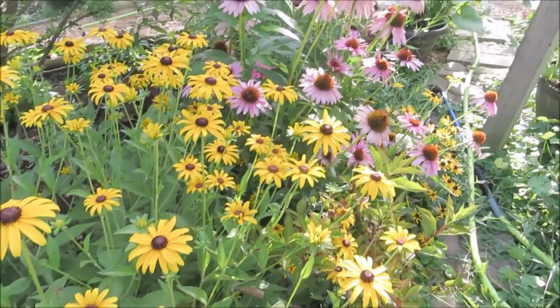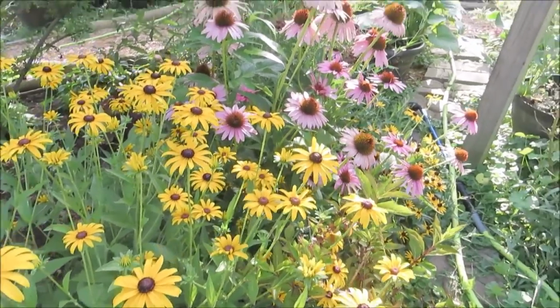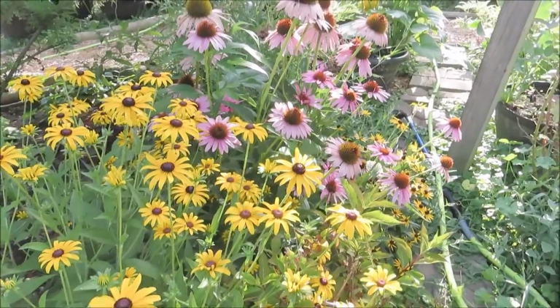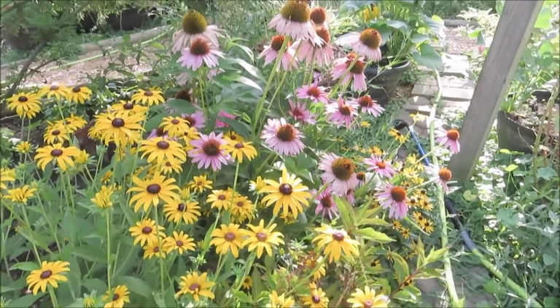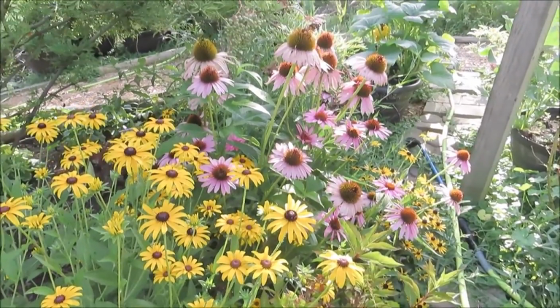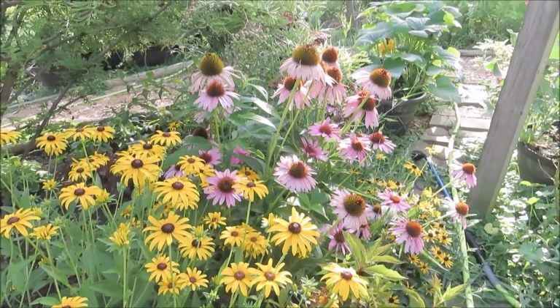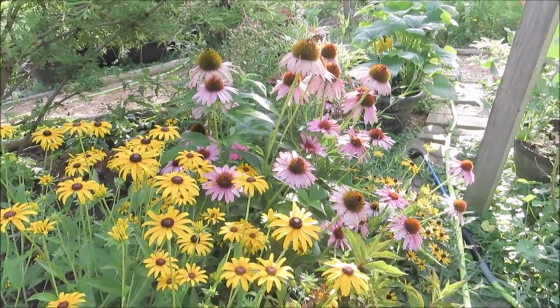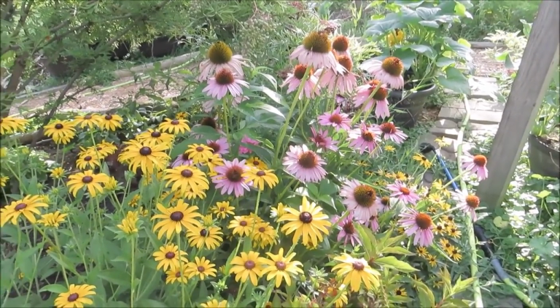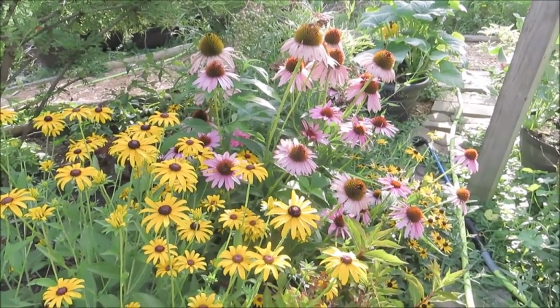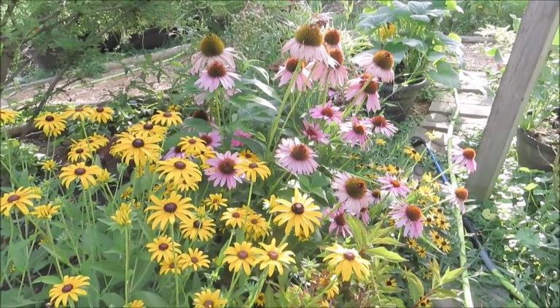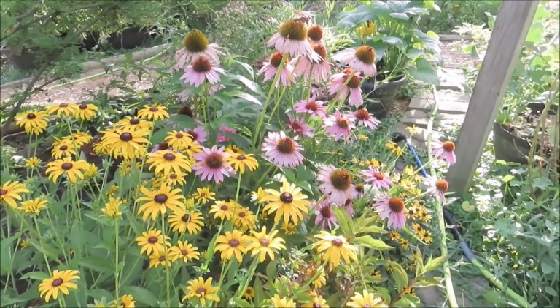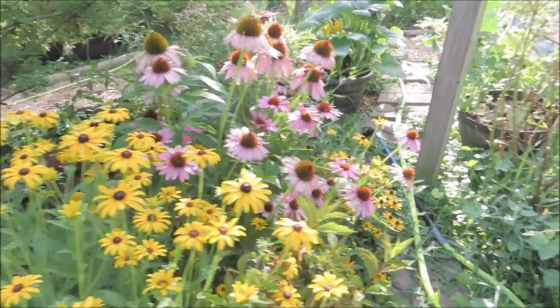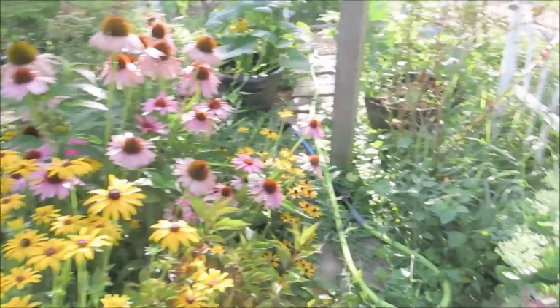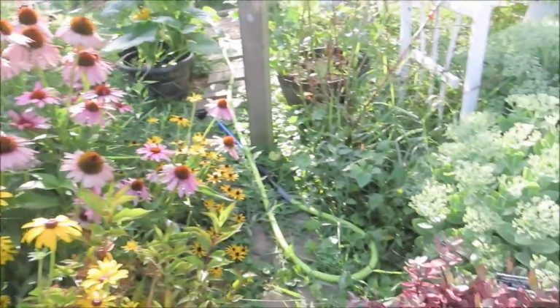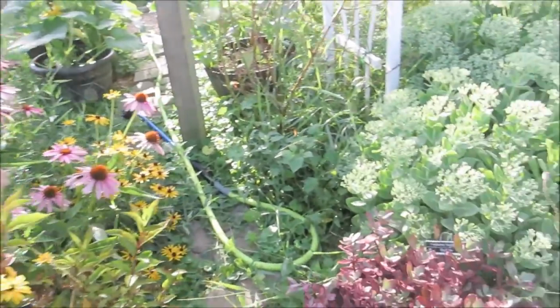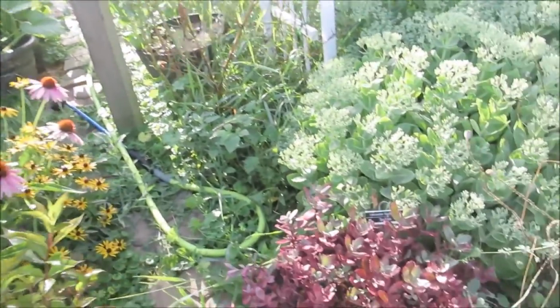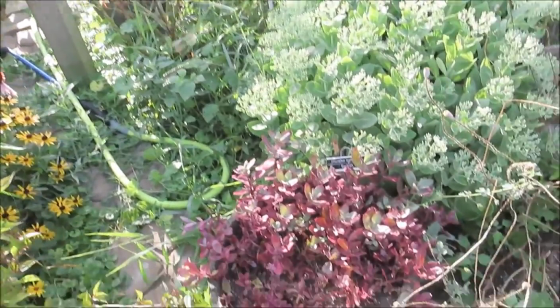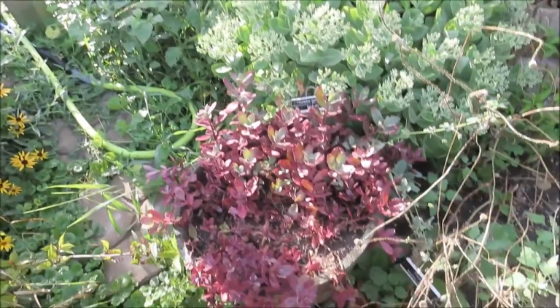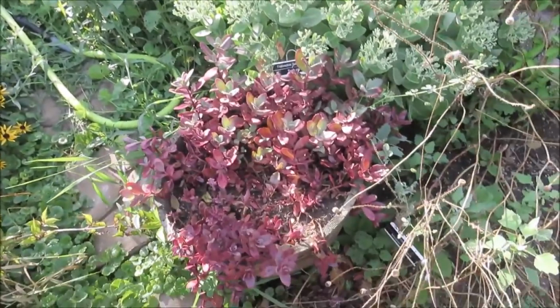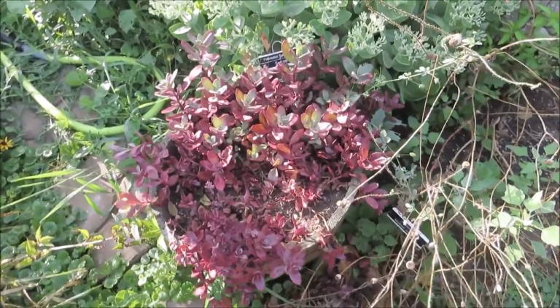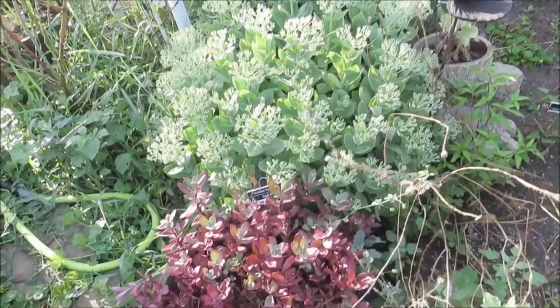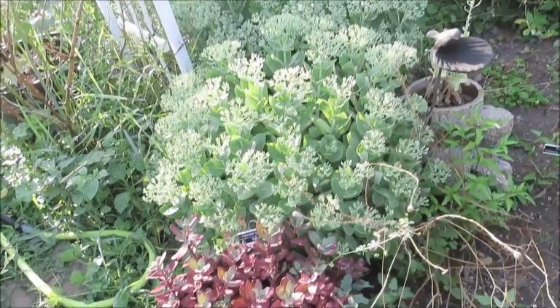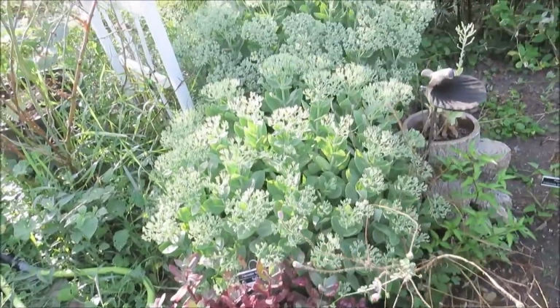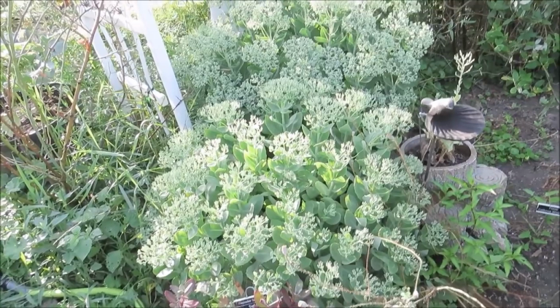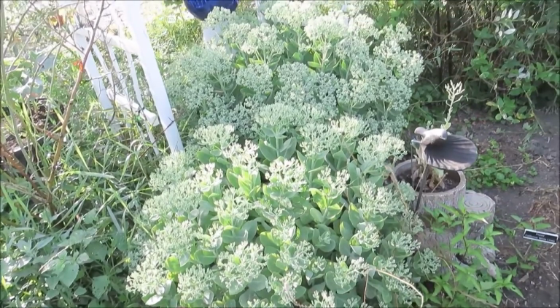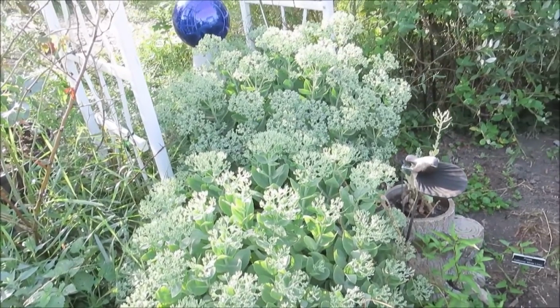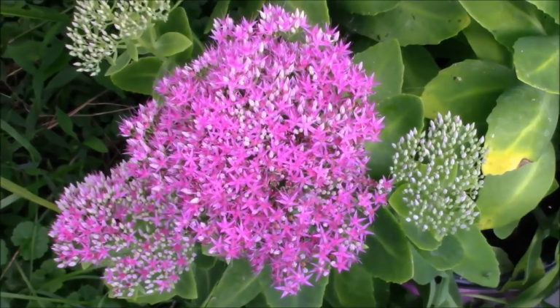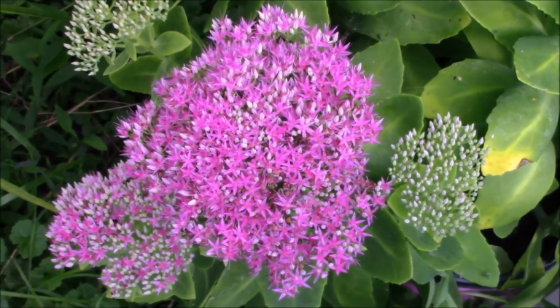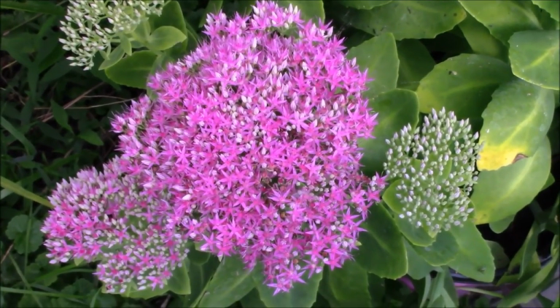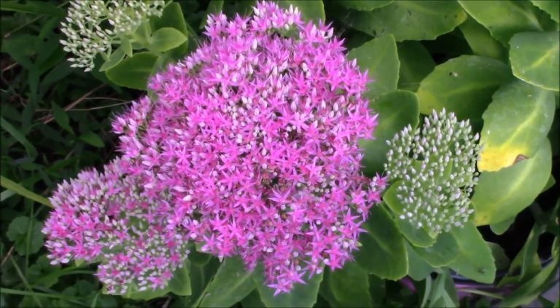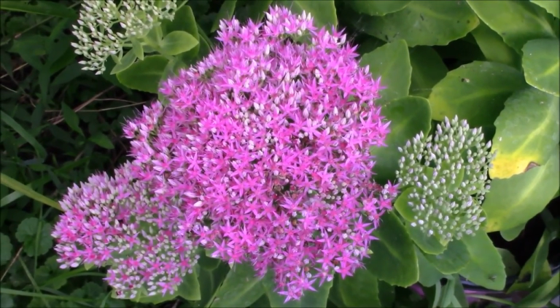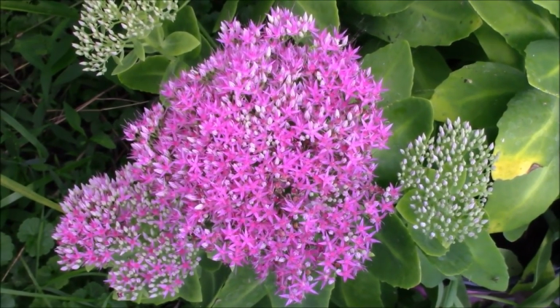And there's more purple coneflower there. As we come around, I've got a firecracker sedum — this is sedum Autumn Joy. It will be blooming, probably in a few more weeks.